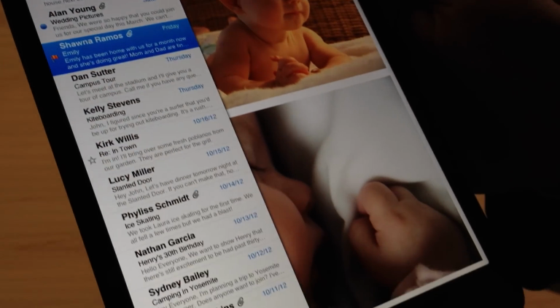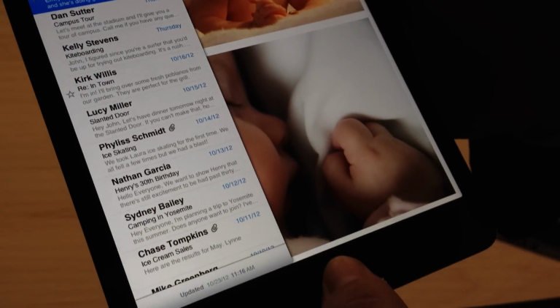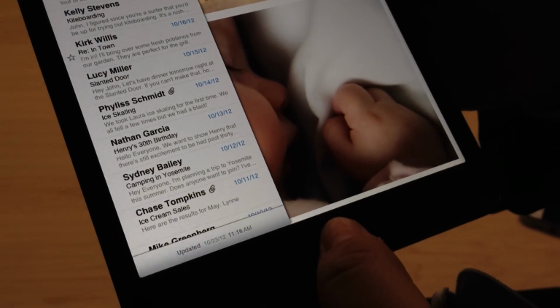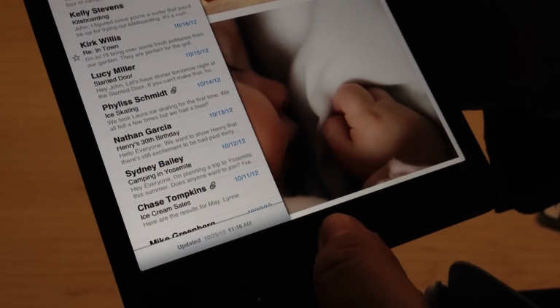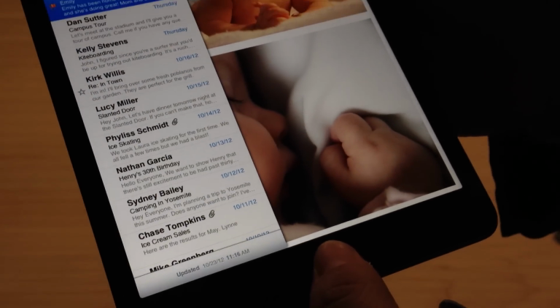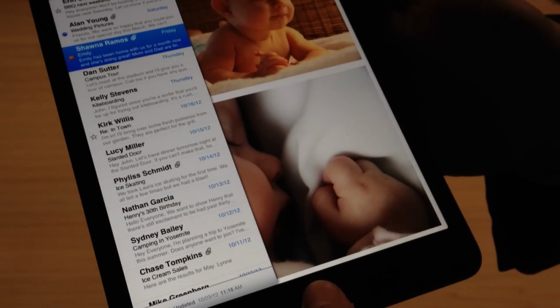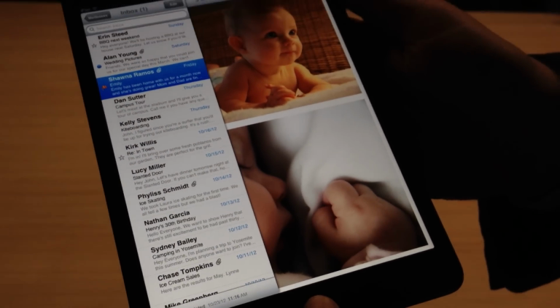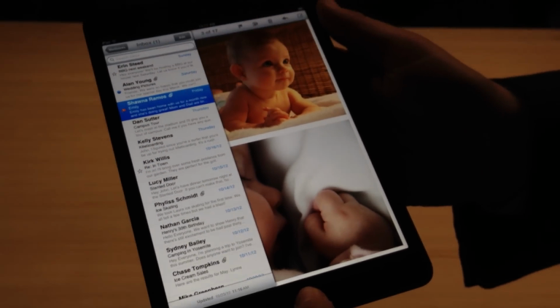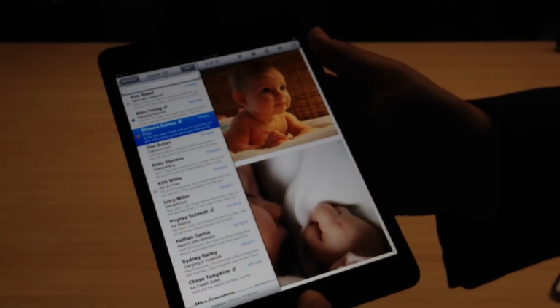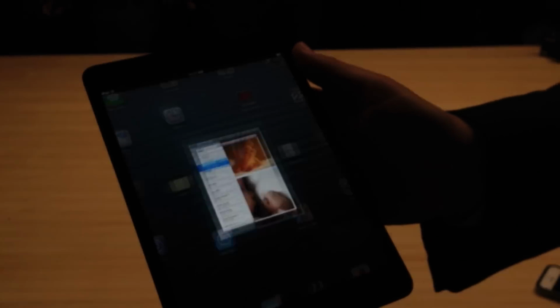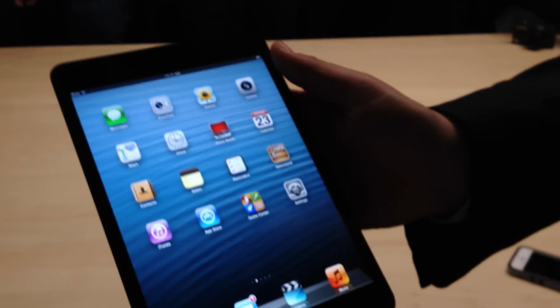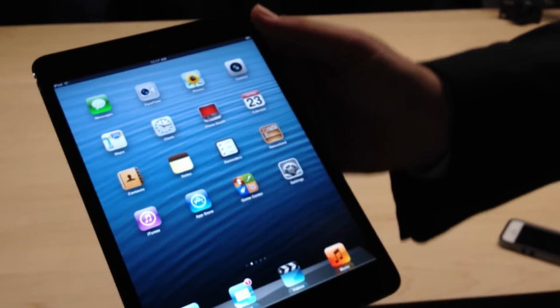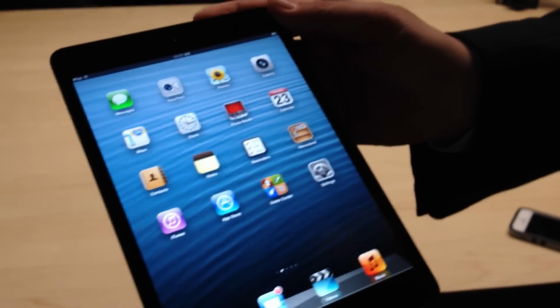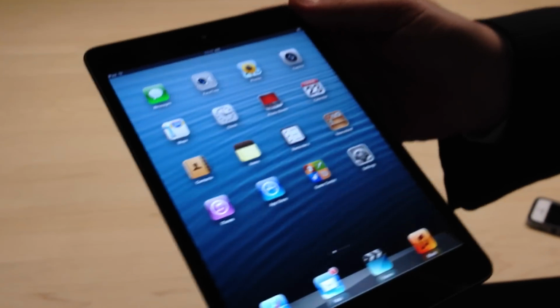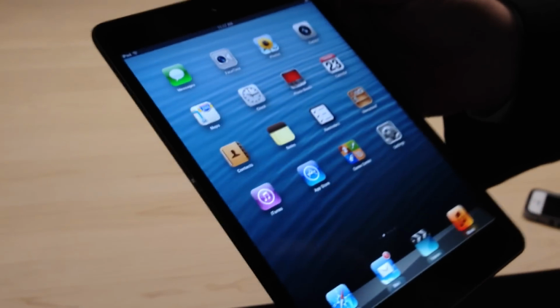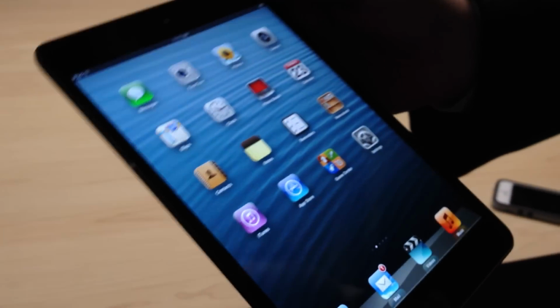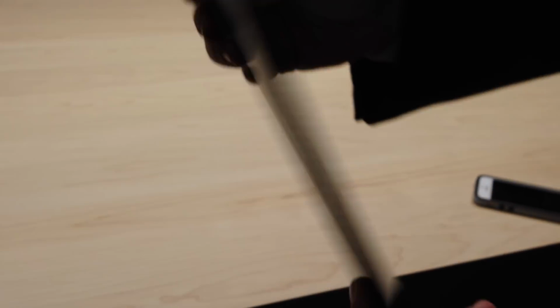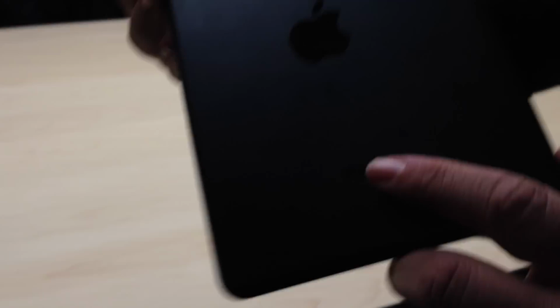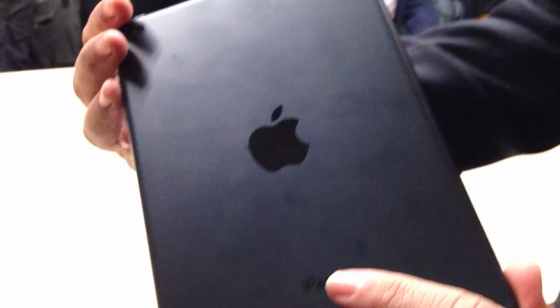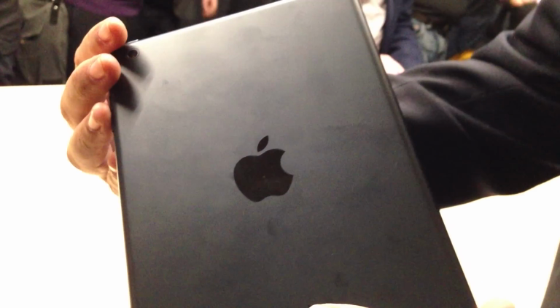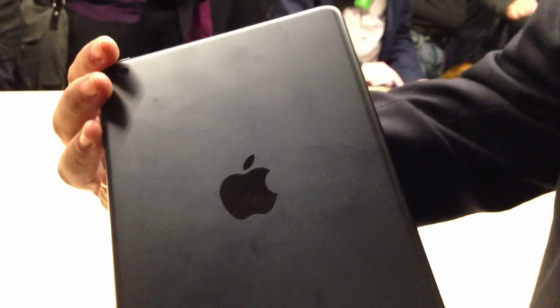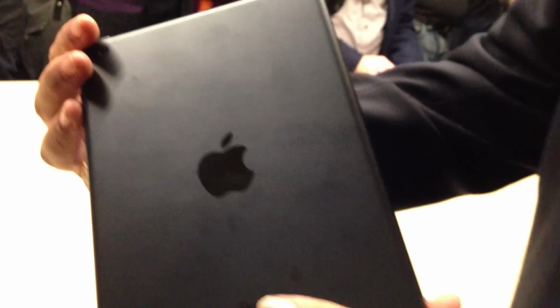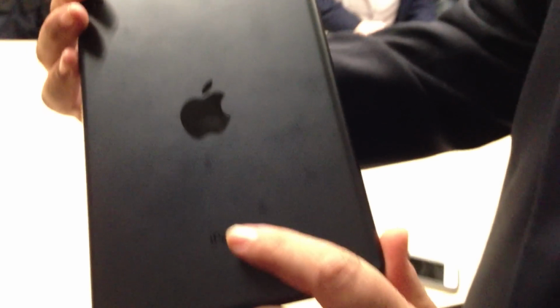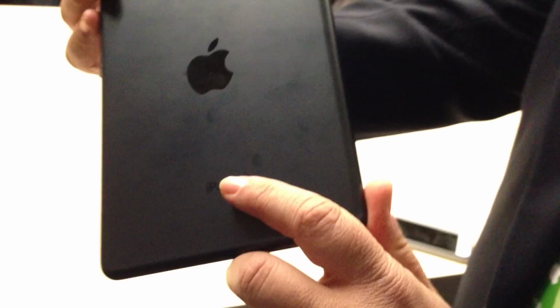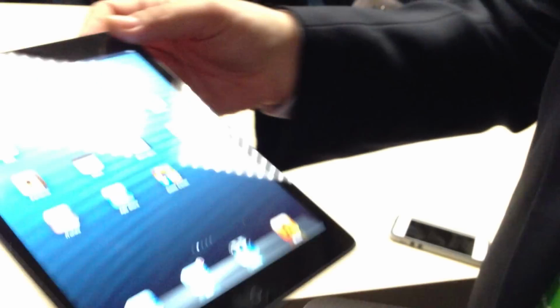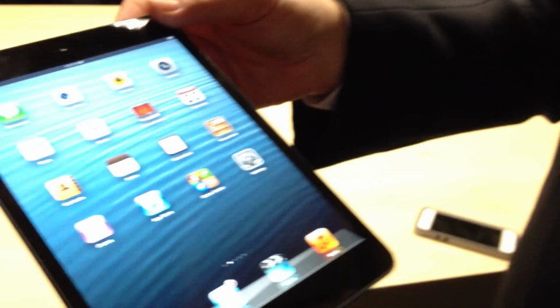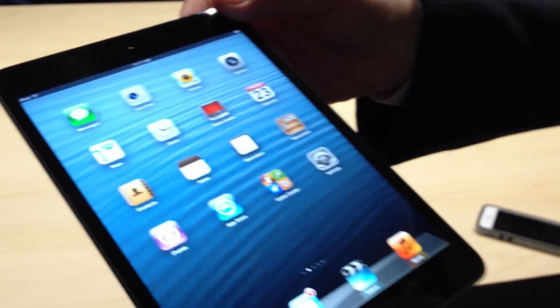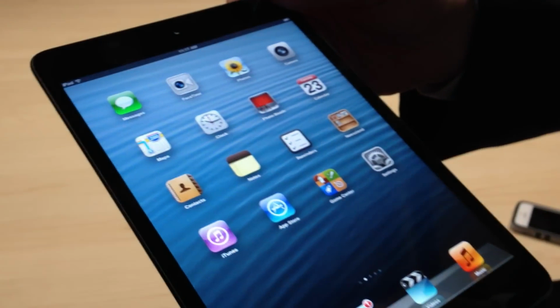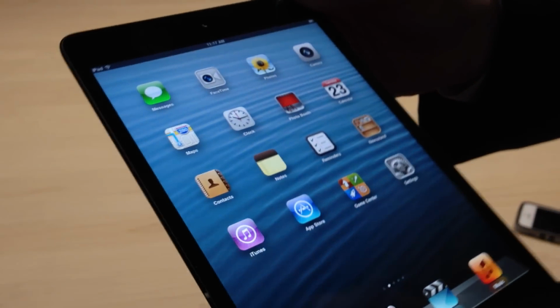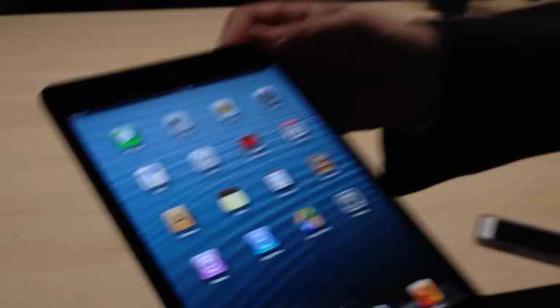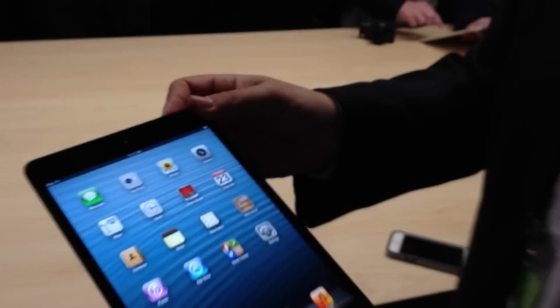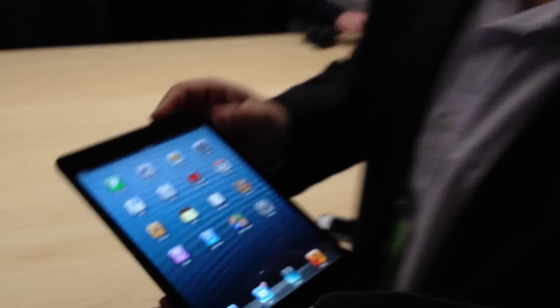You can definitely tell the difference in terms of the aspect ratio here. It's more like a sheet of paper as opposed to a 16:9 display you see on a lot of other competing tablets. You can also get LTE, which costs more. These will be available starting November 2nd.